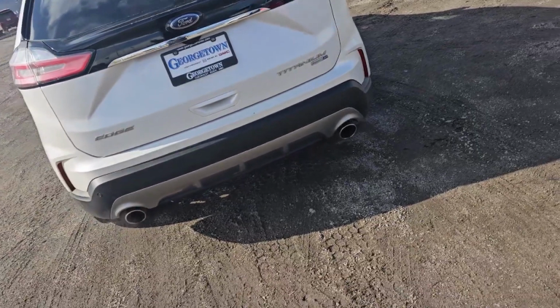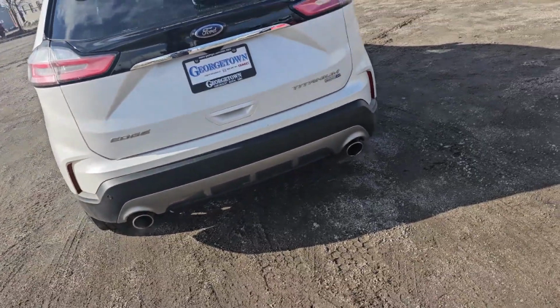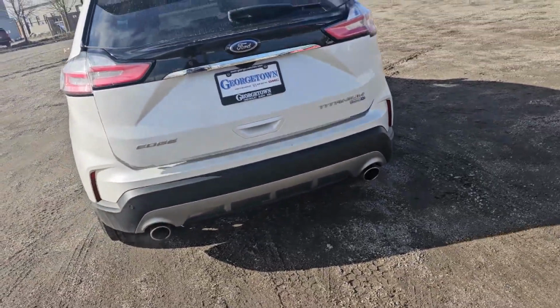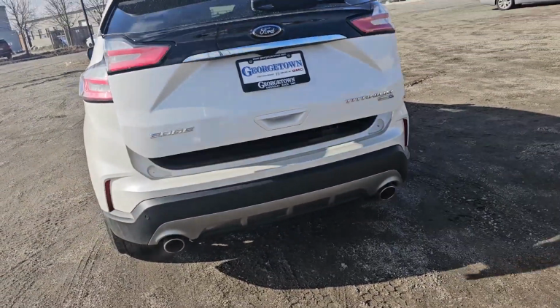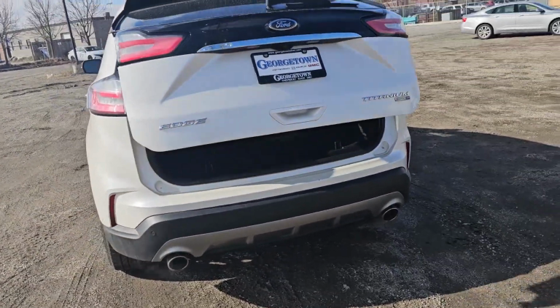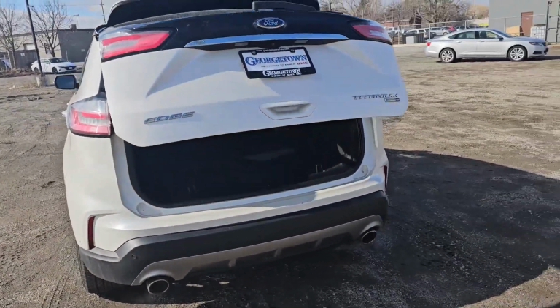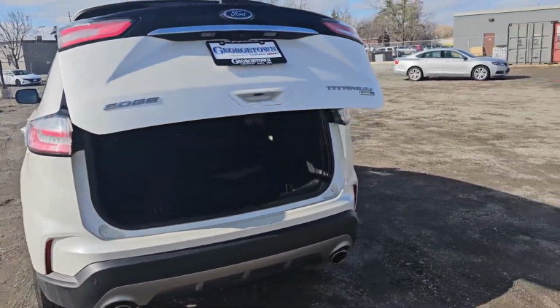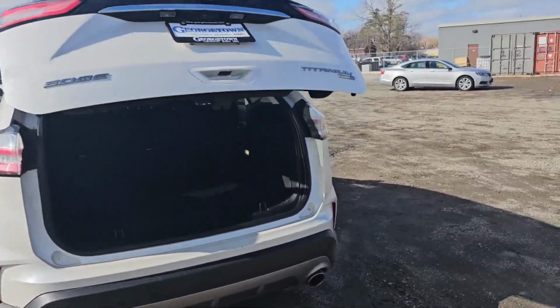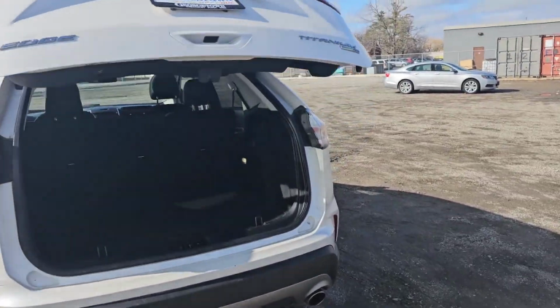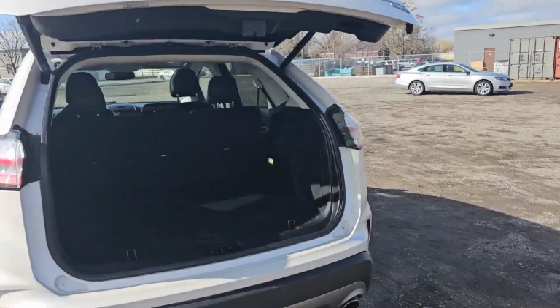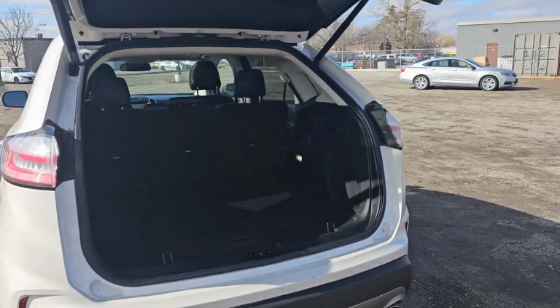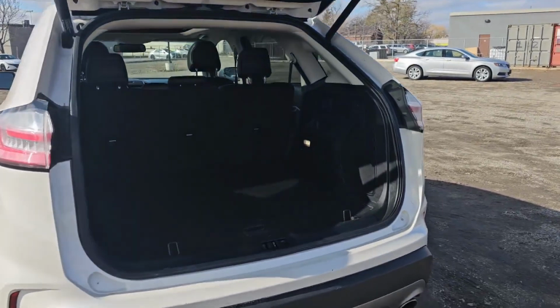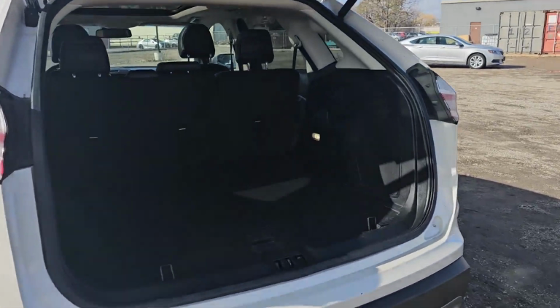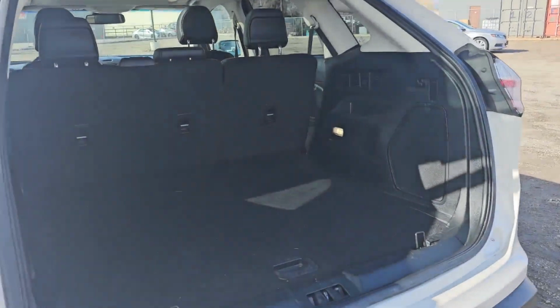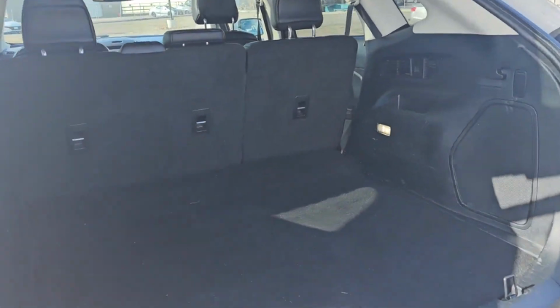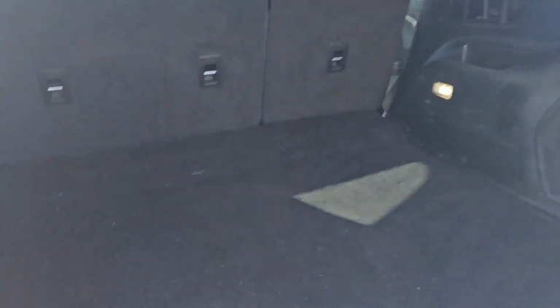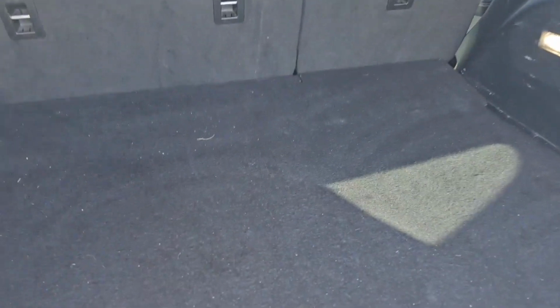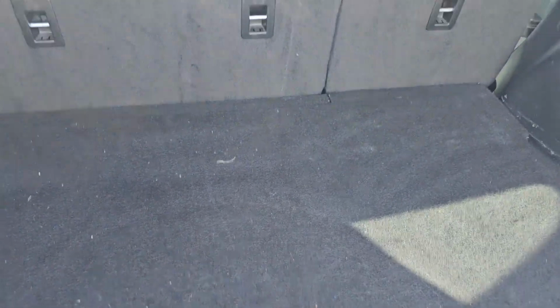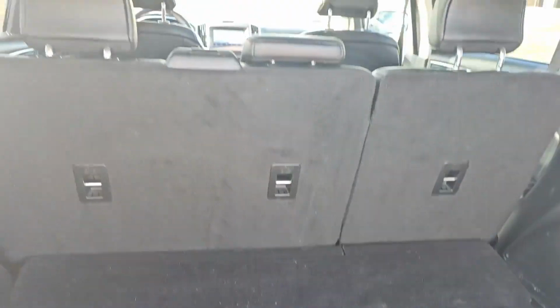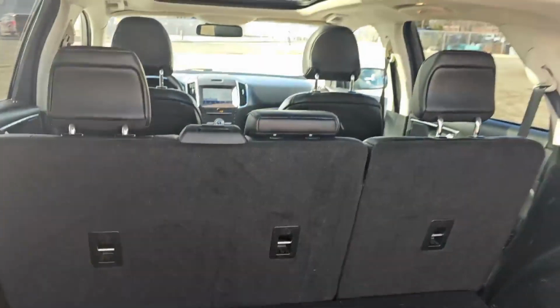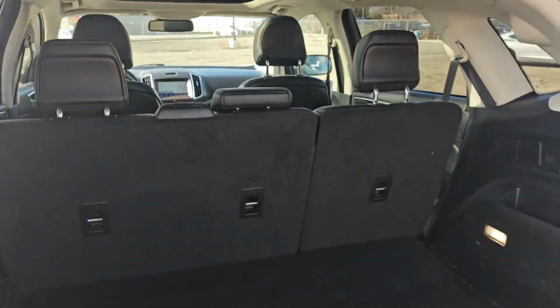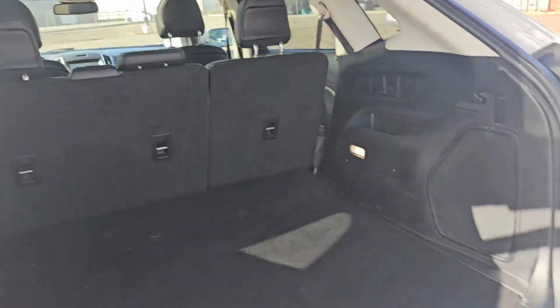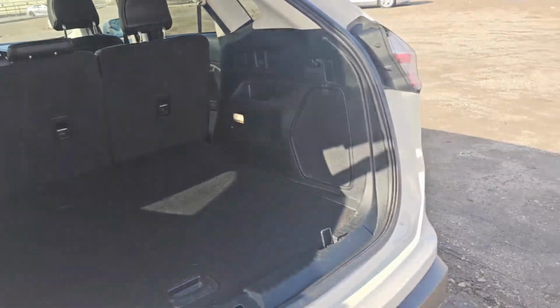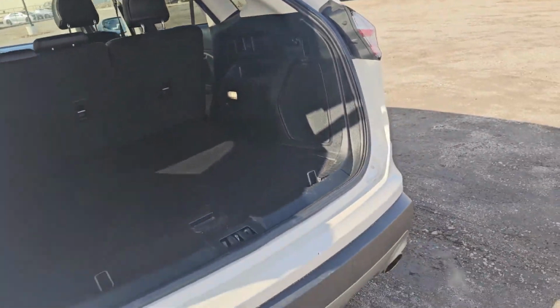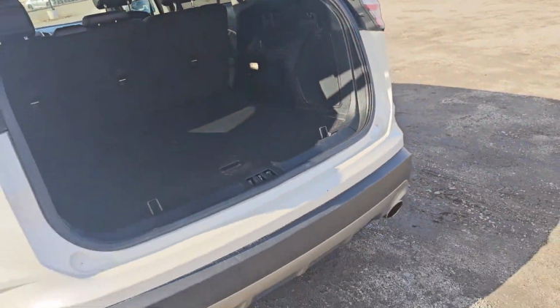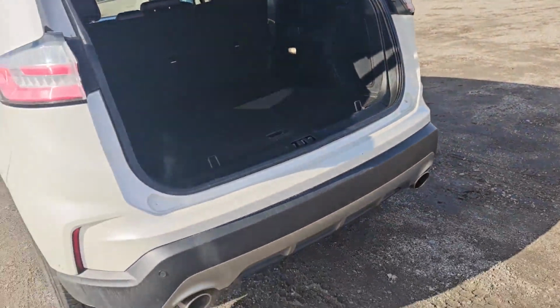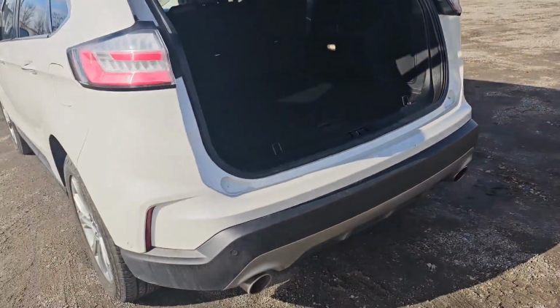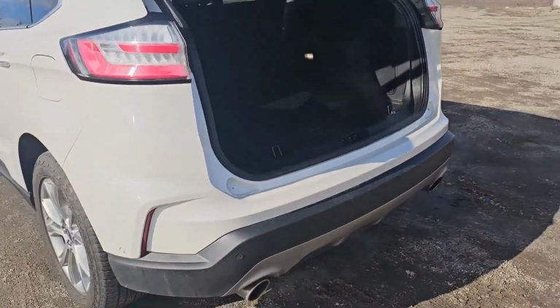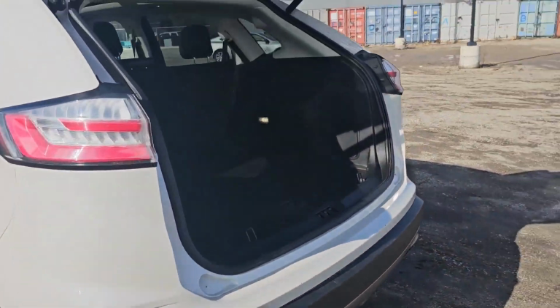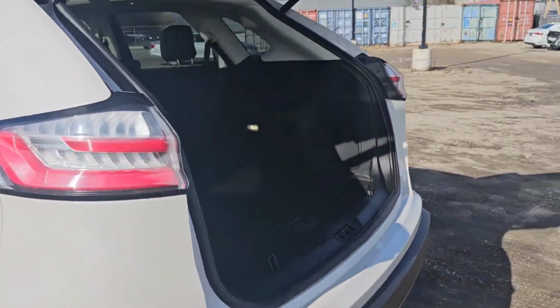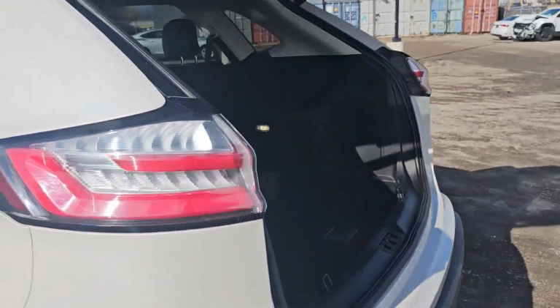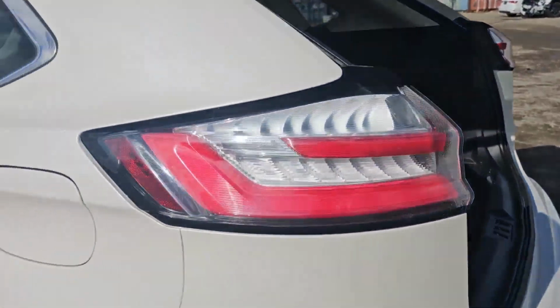It's got a power liftgate. This vehicle is also all-wheel drive. Tons of space back here. Speakers in the back as well.